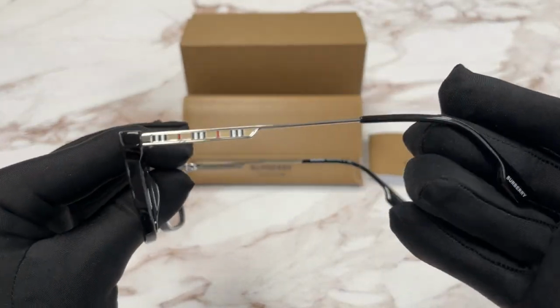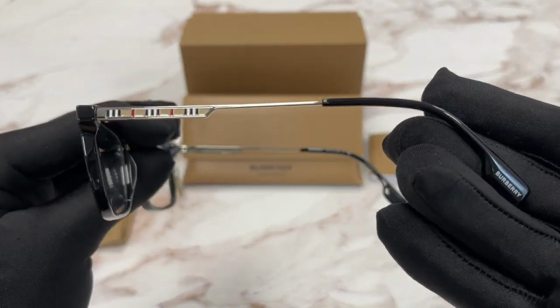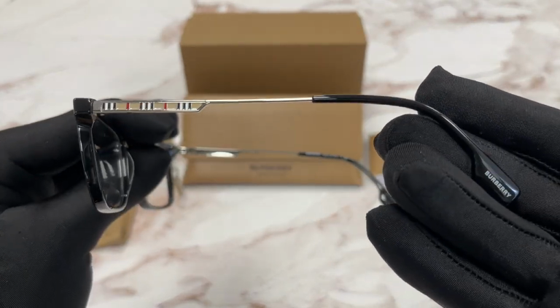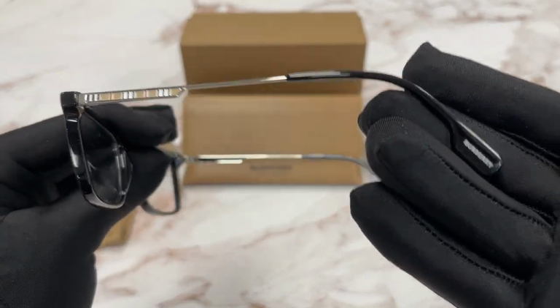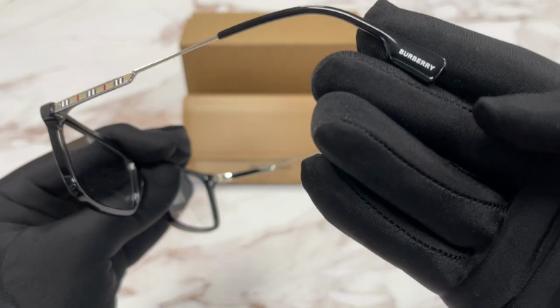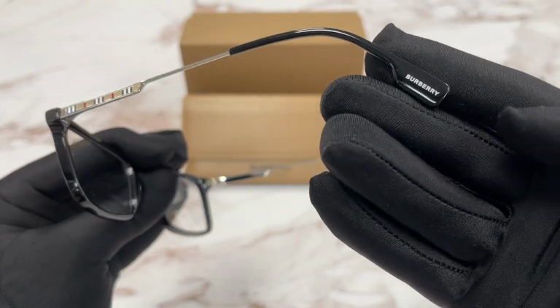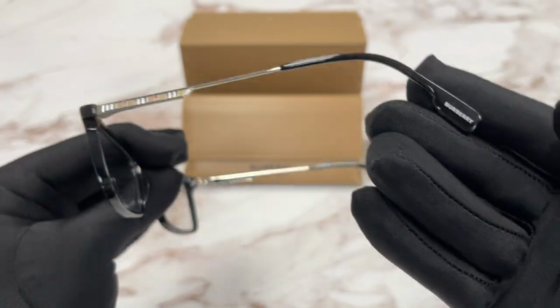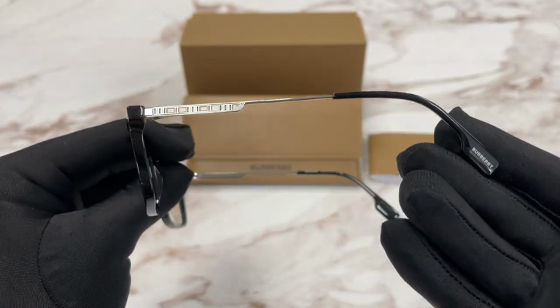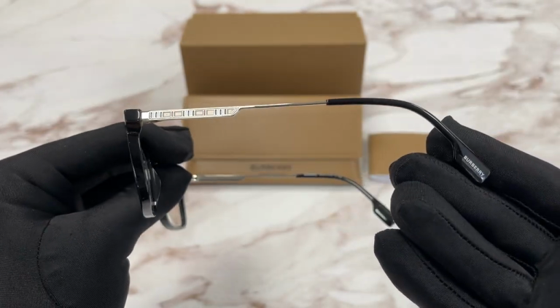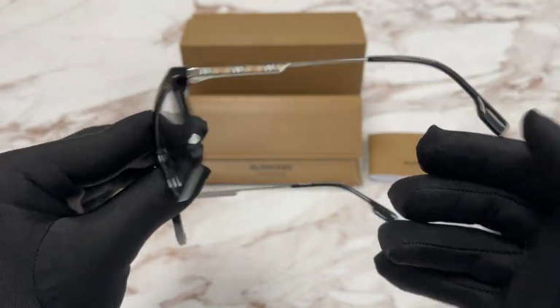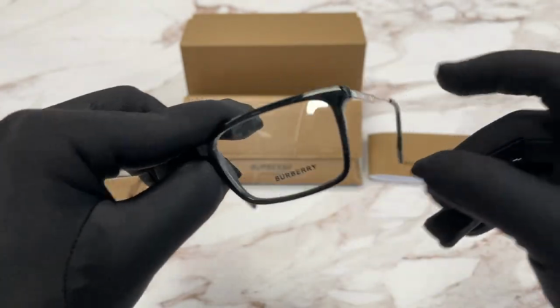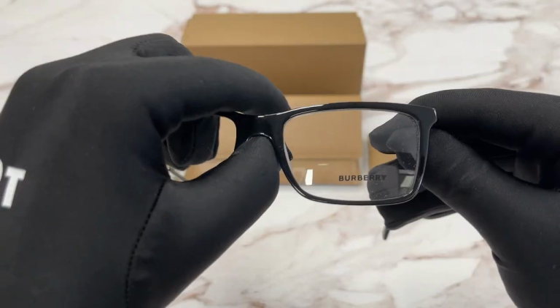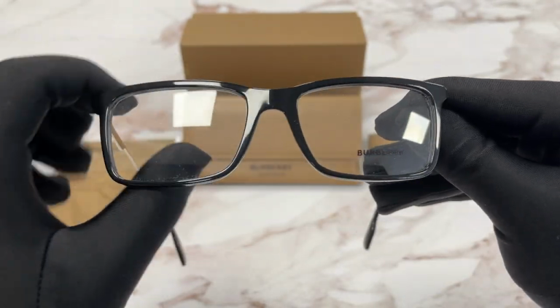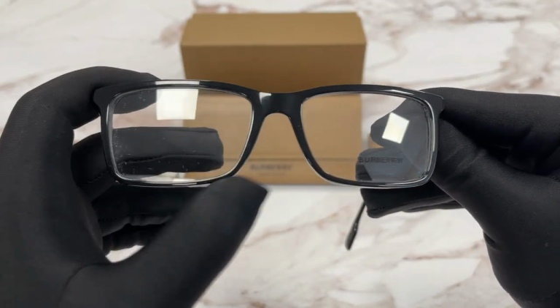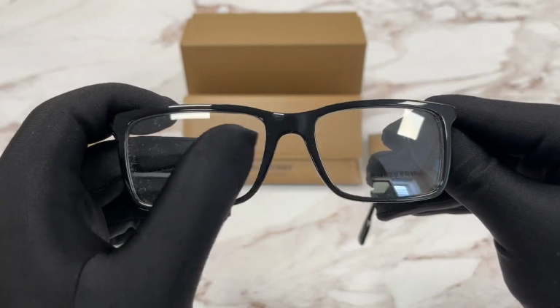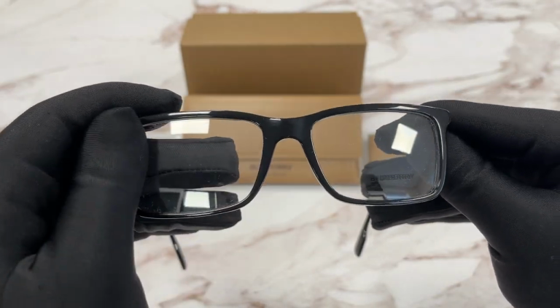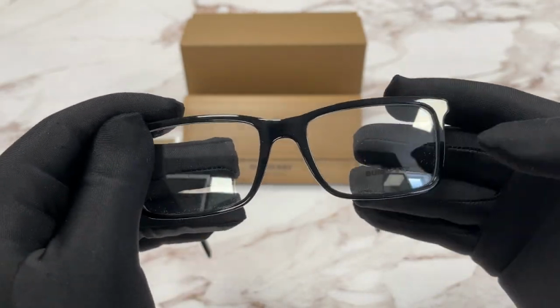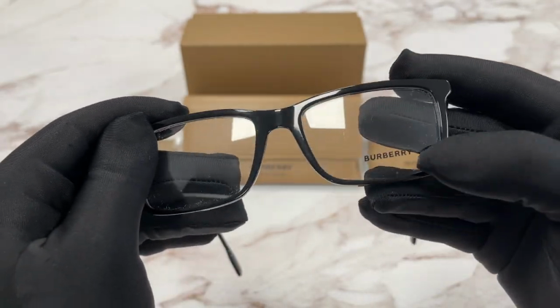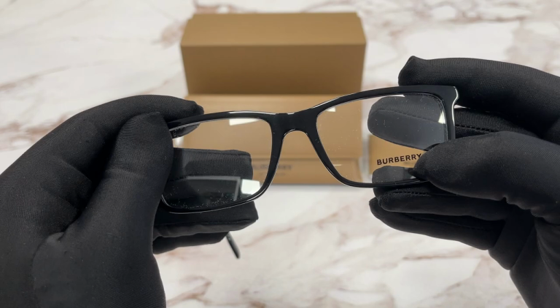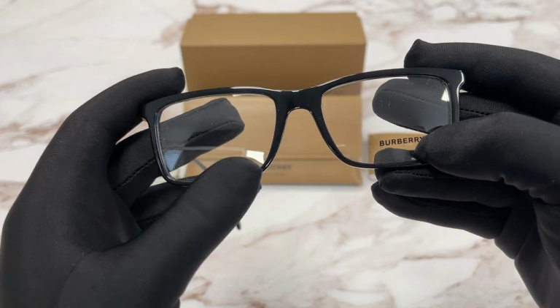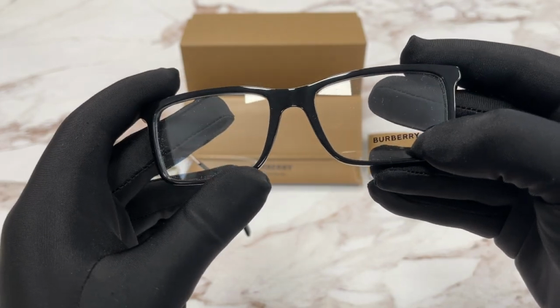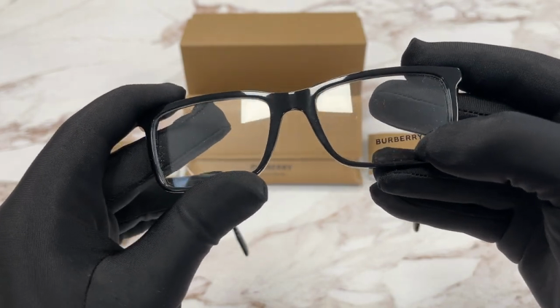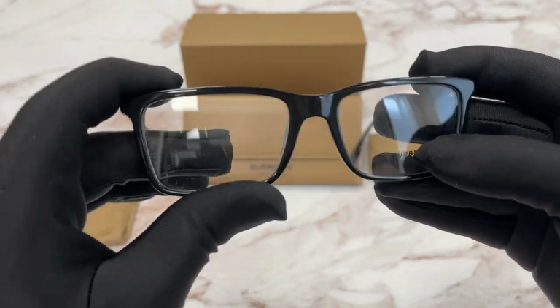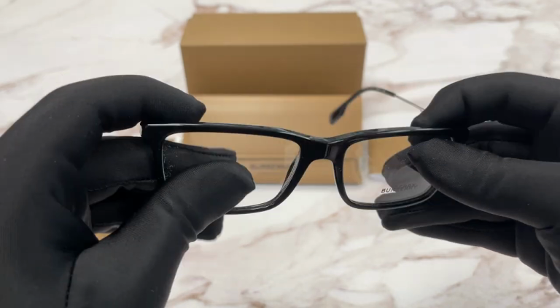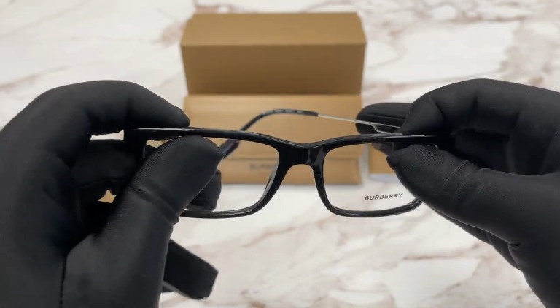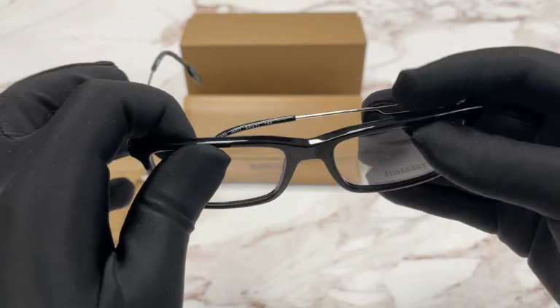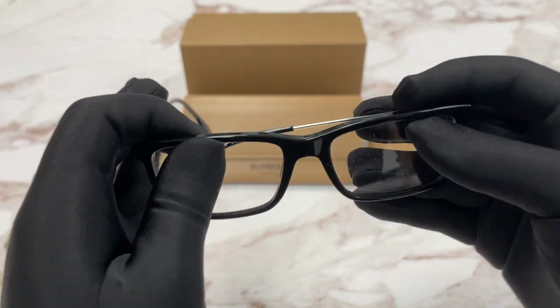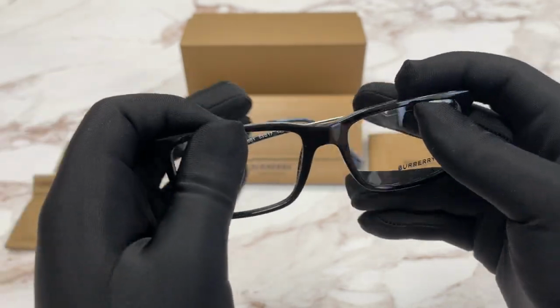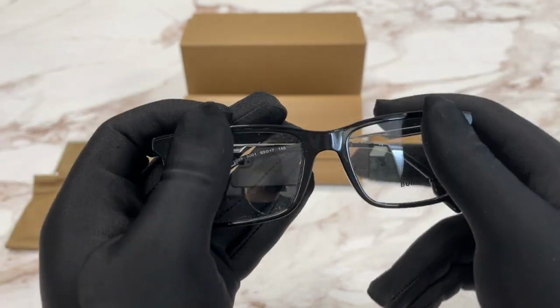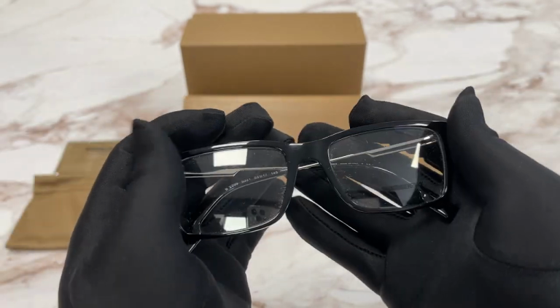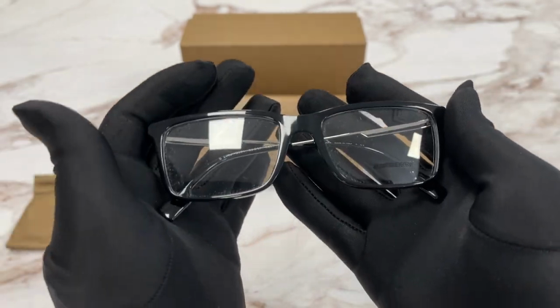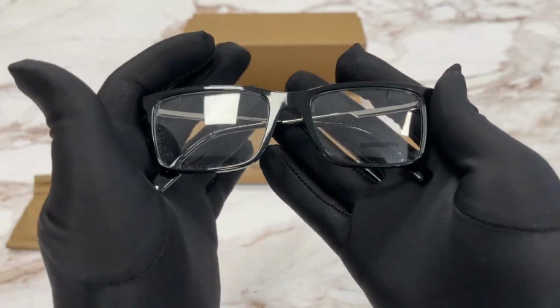This frame is made in Italy, and this is the show number. The side of the temple is the same. These are demo lenses stamped with the Burberry logo in black. The style of the frame is full rim rectangular.